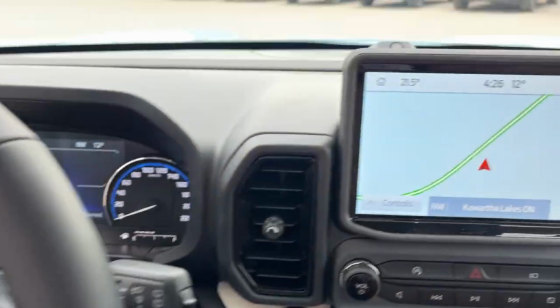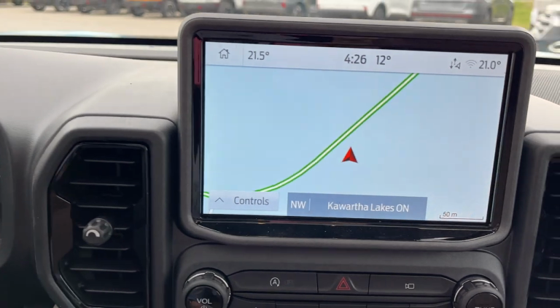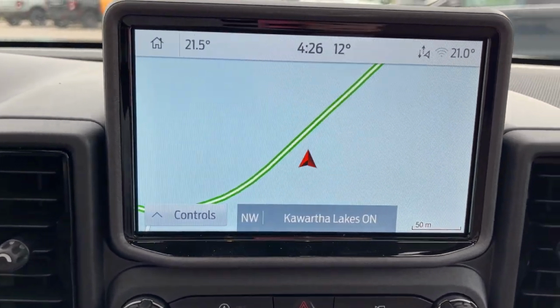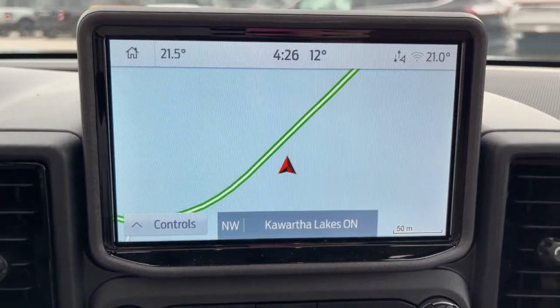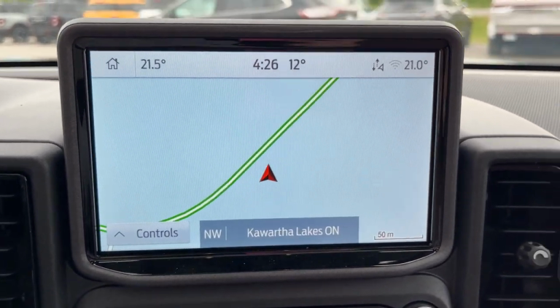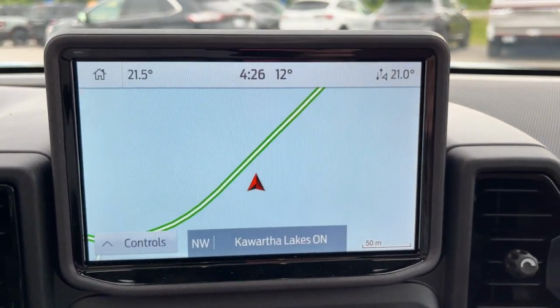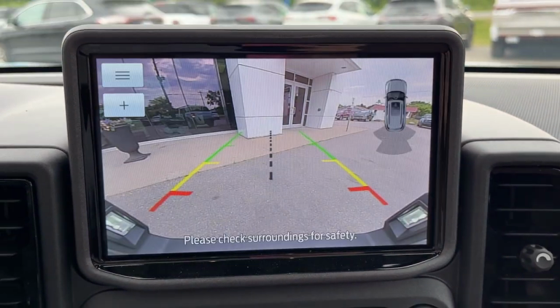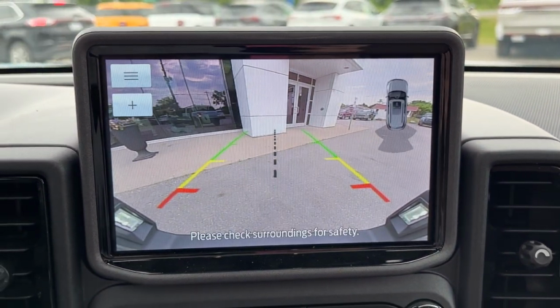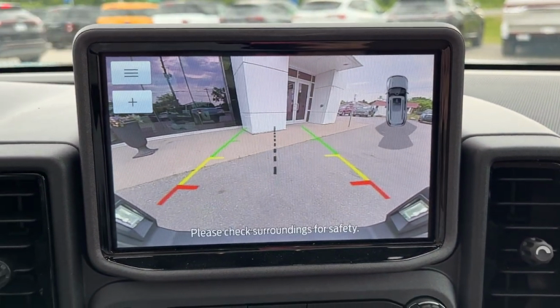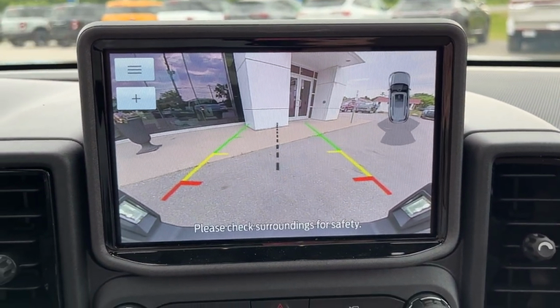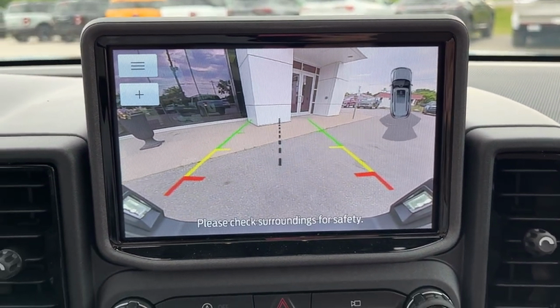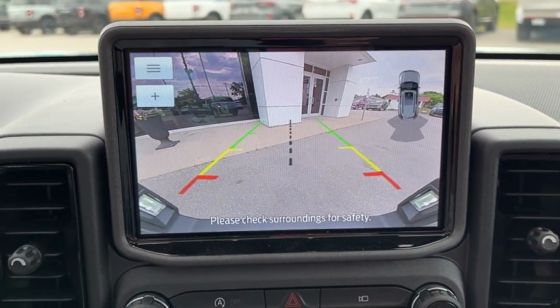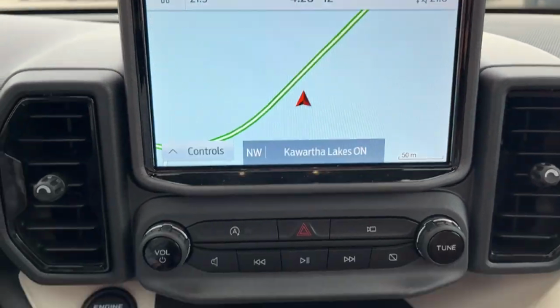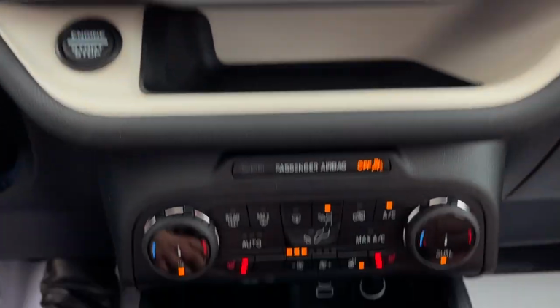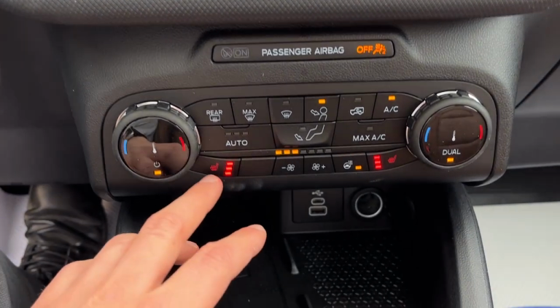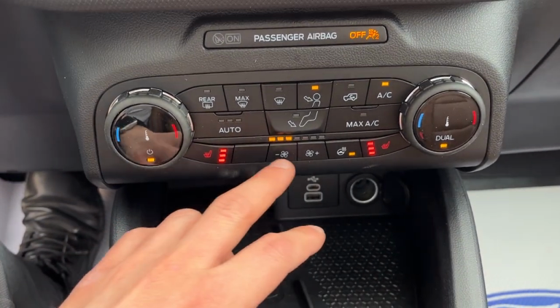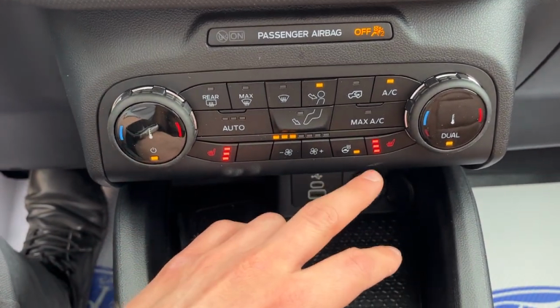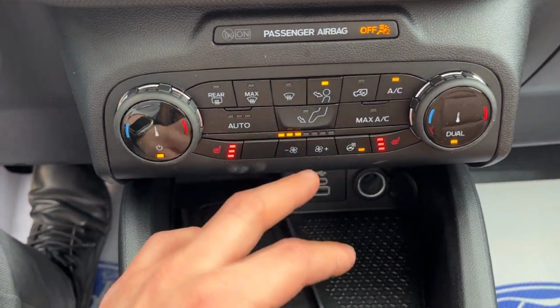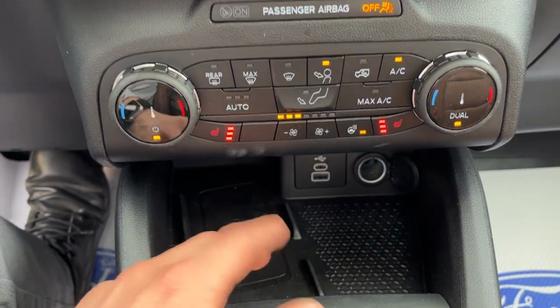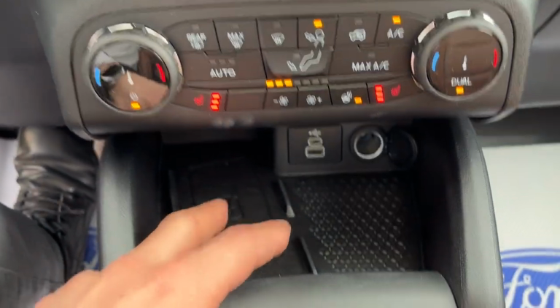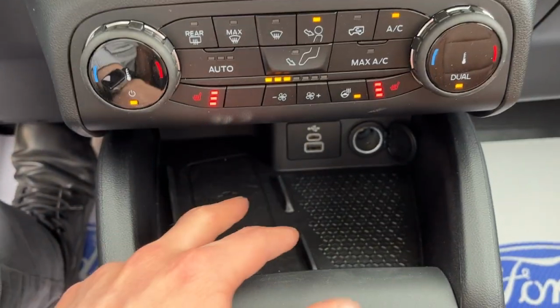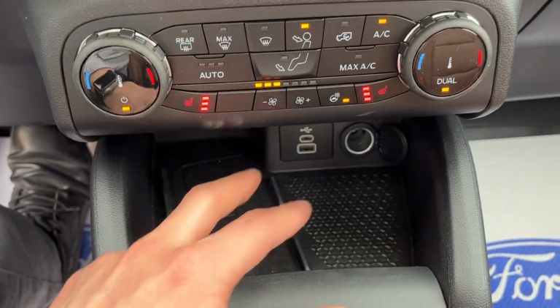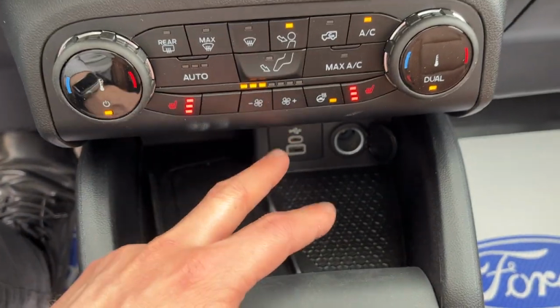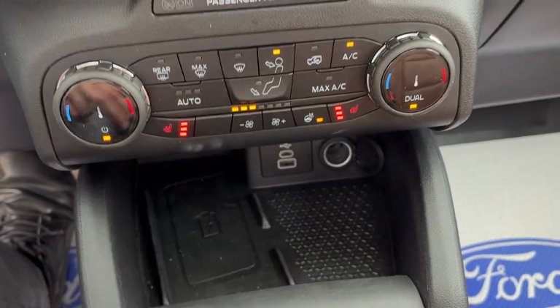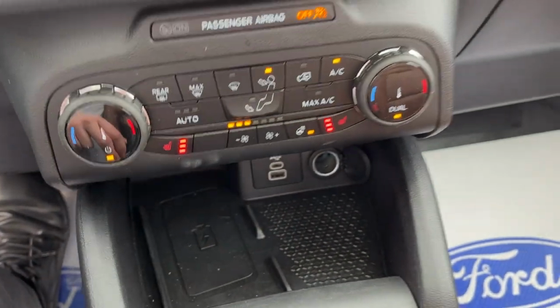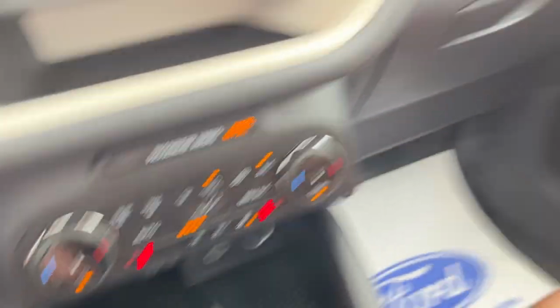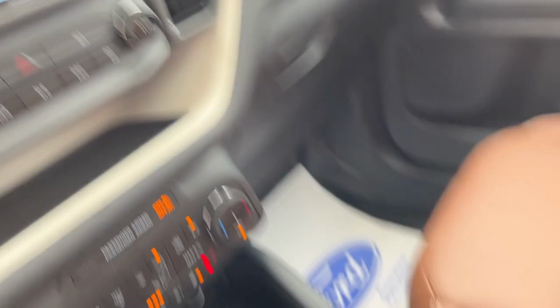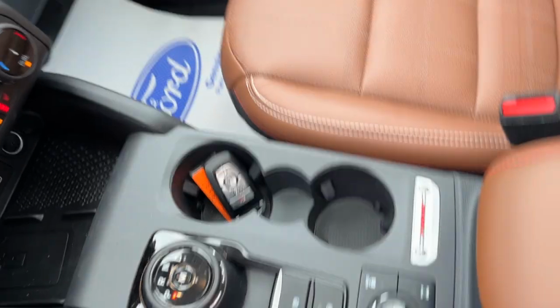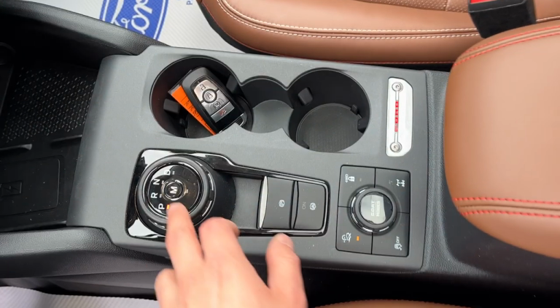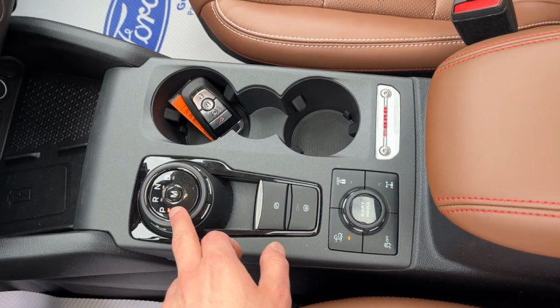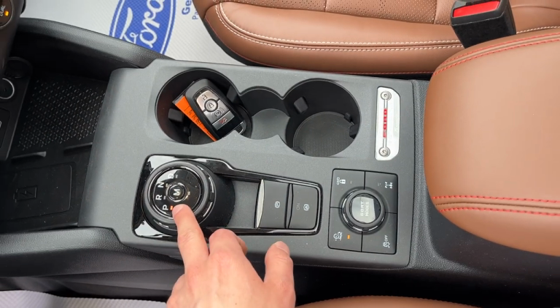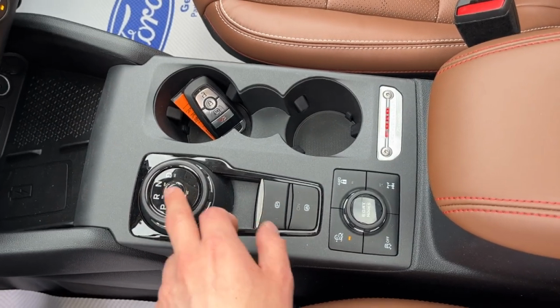You do have built-in navigation, which is nice. You pop it in reverse and you have your reverse camera. You have your heated seat controls as well as your heated steering wheel, wireless charging, and USB connectivity.